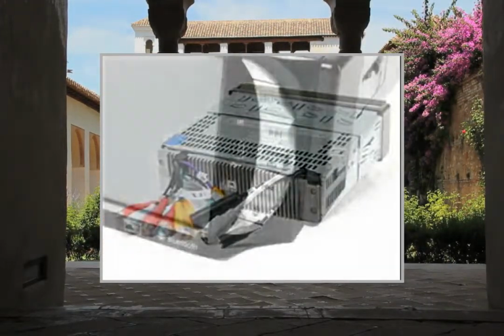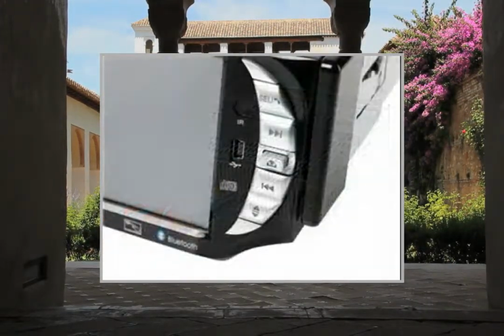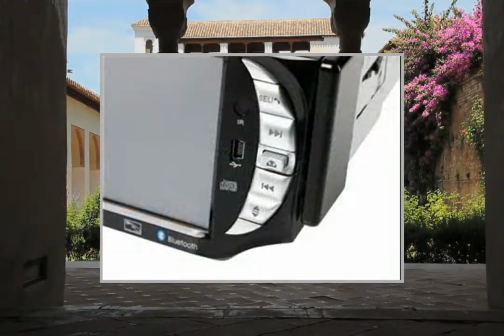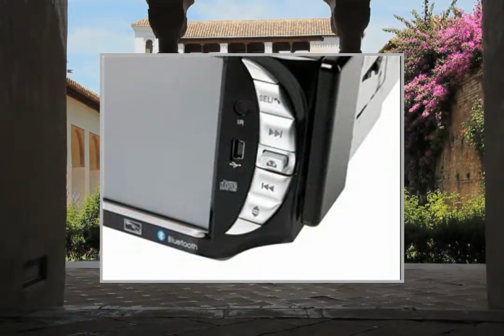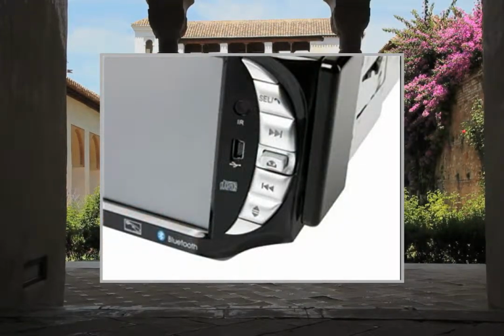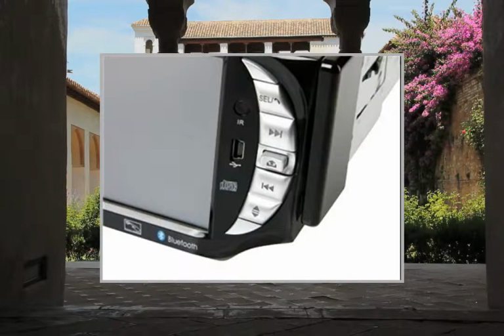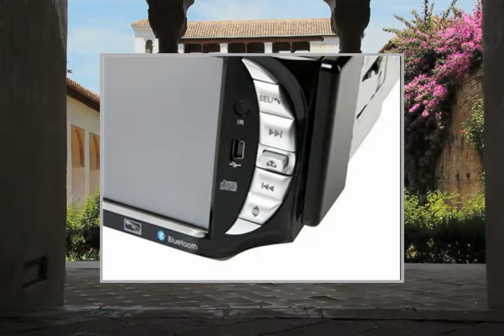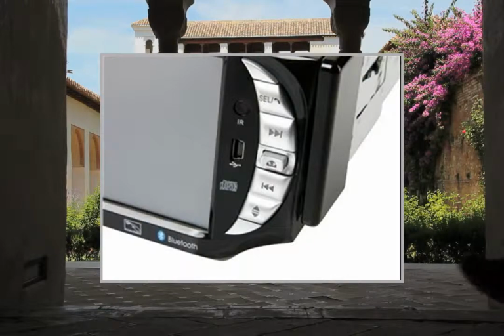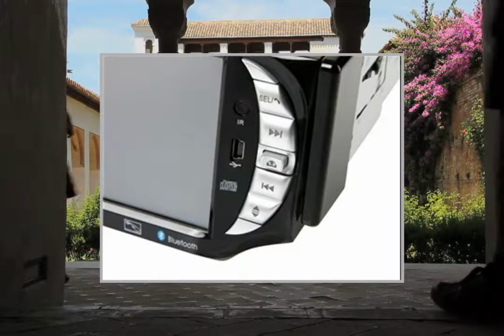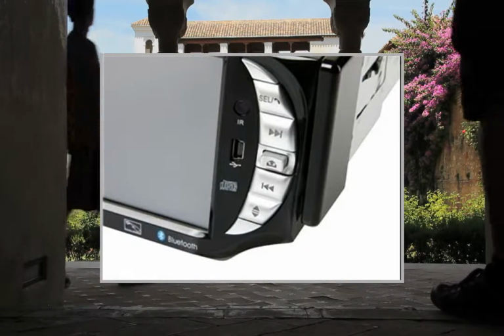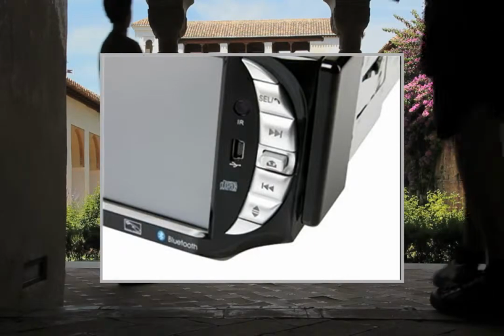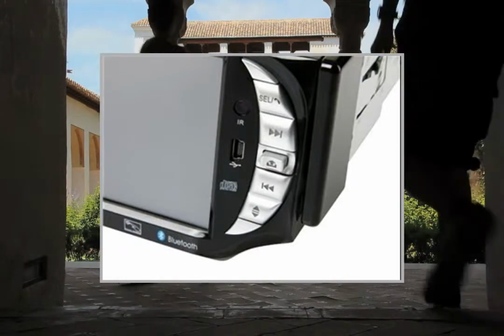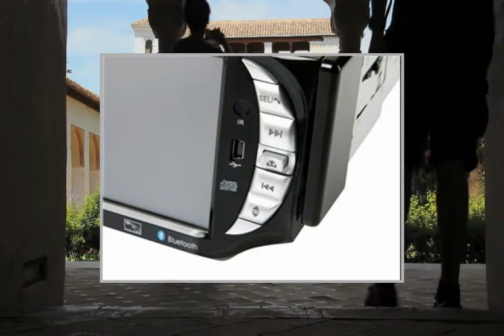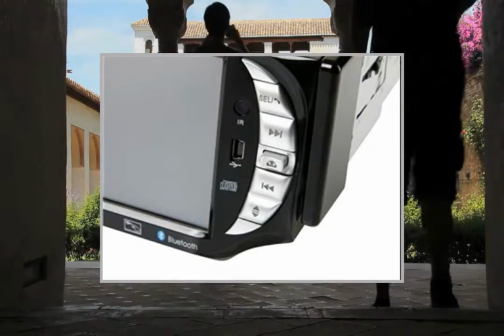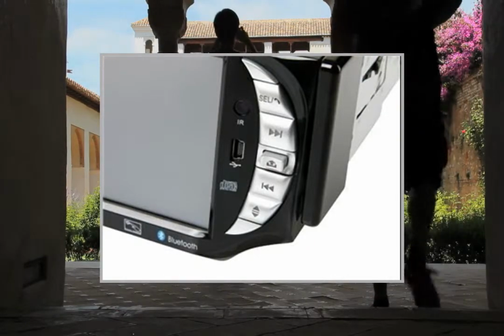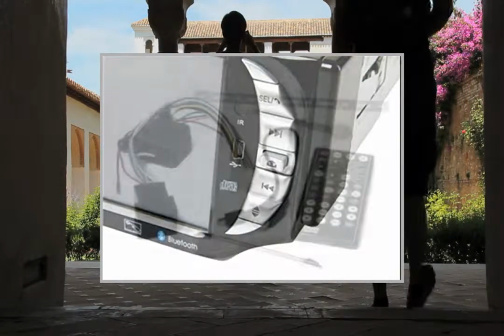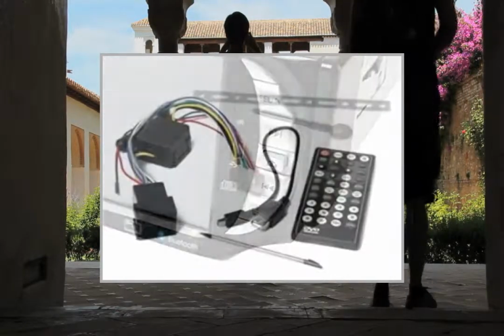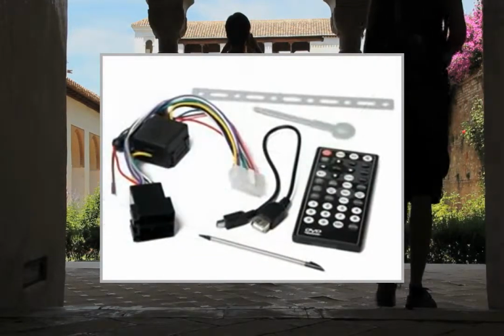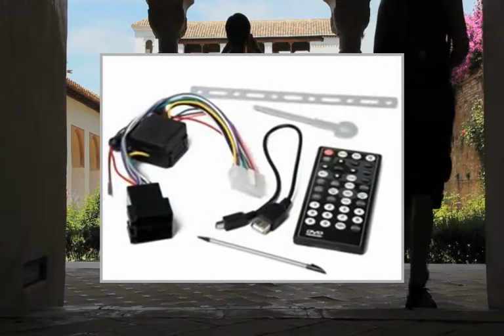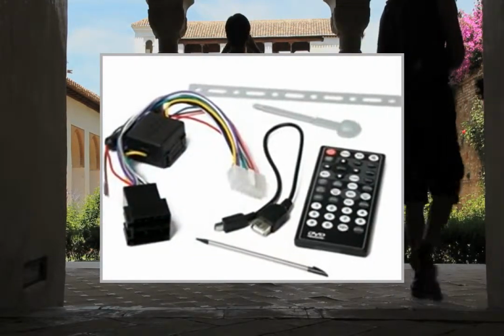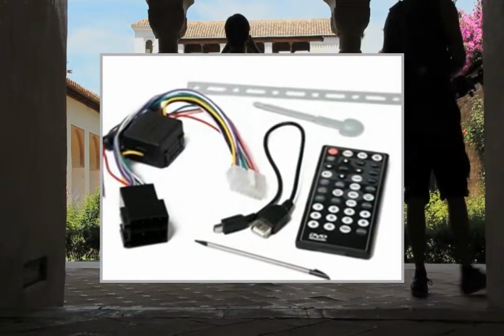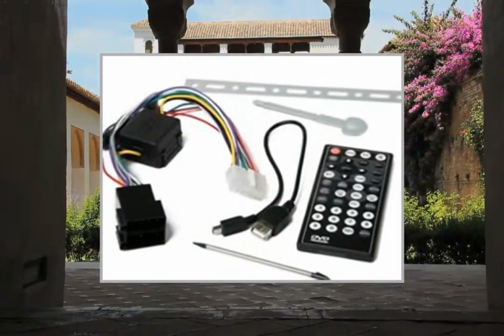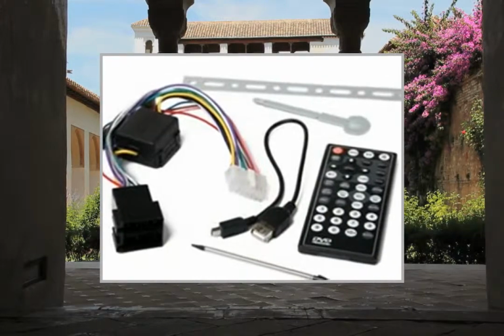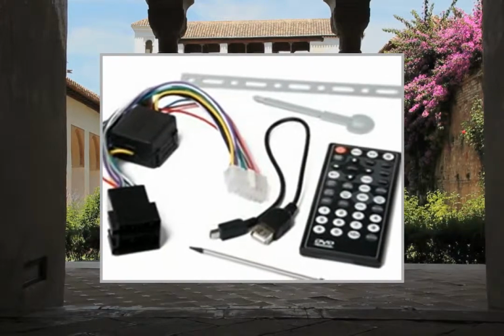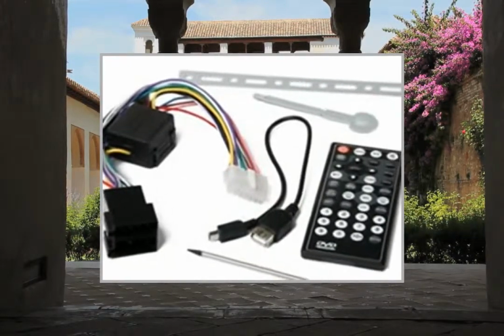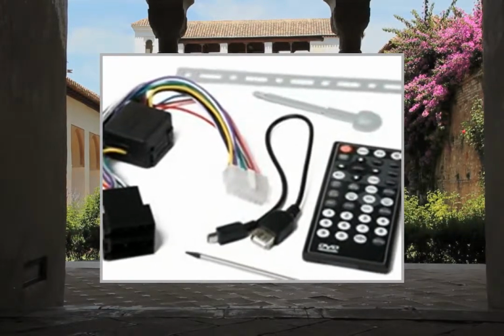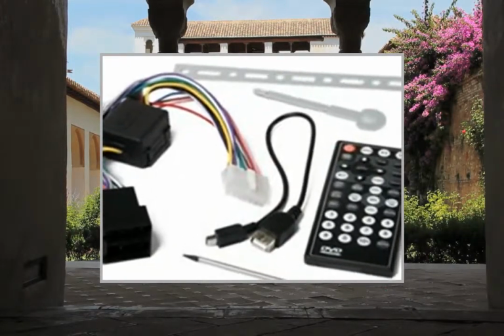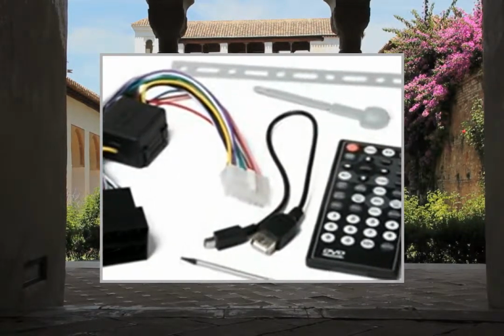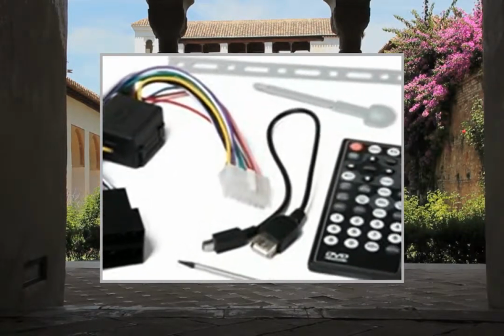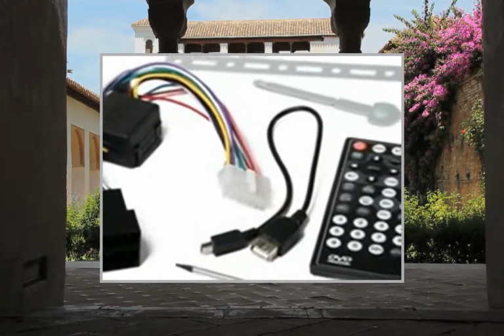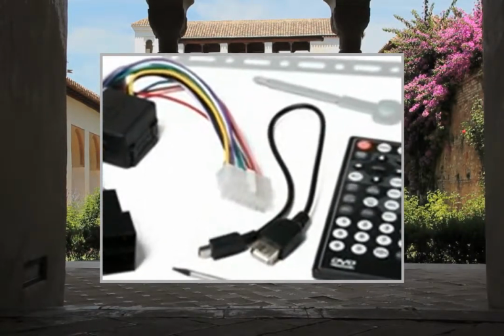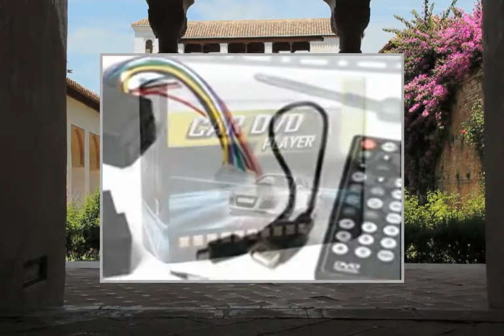Highlights: 5-inch touchscreen TFT LCD screen. Supports FM radio, Bluetooth, analog TV, and GPS navigation functions.